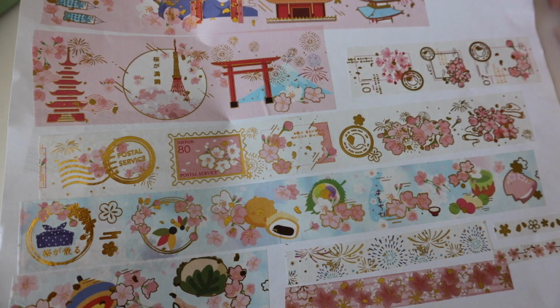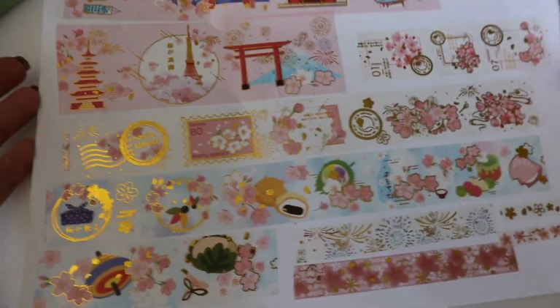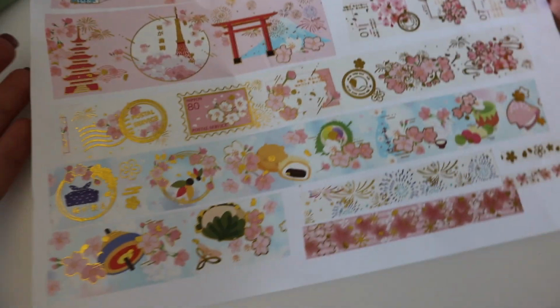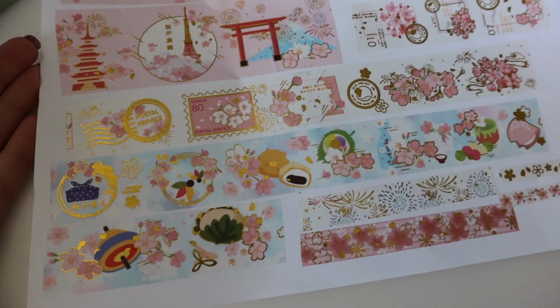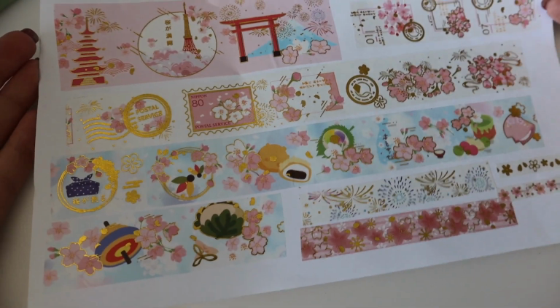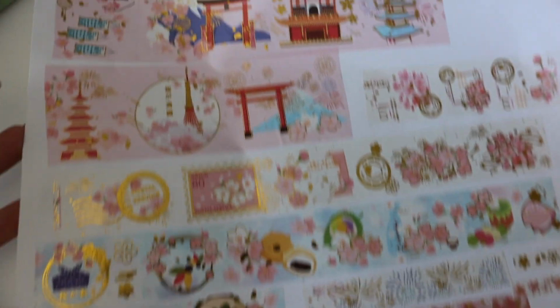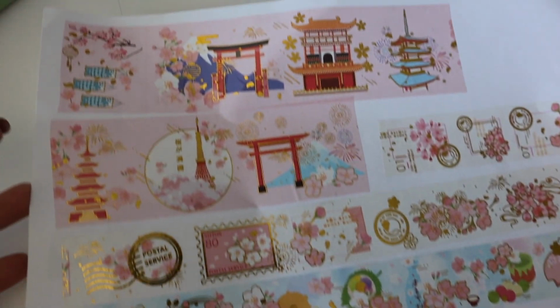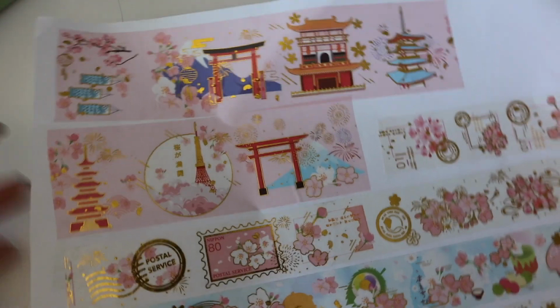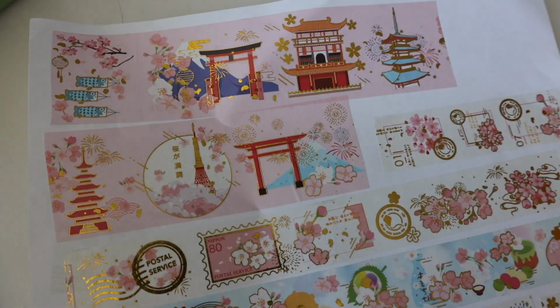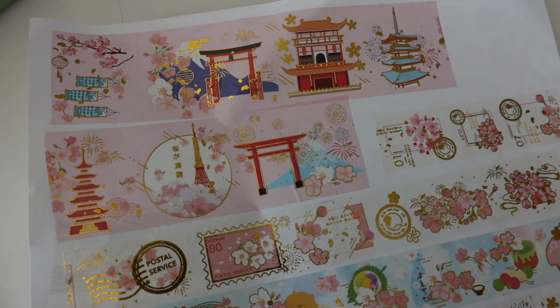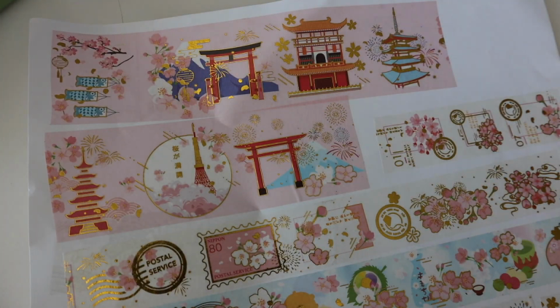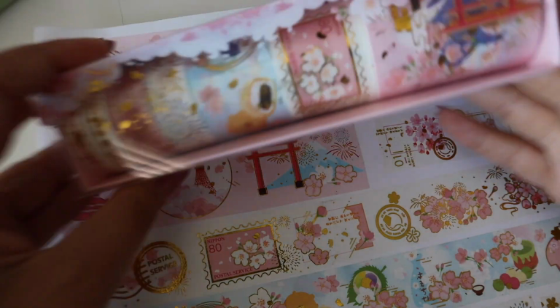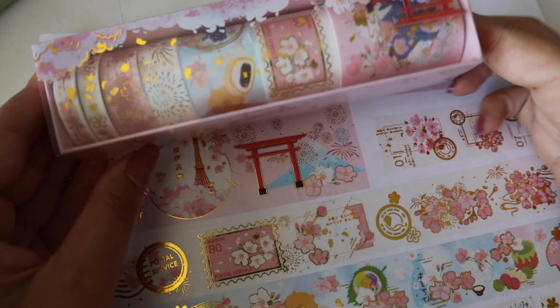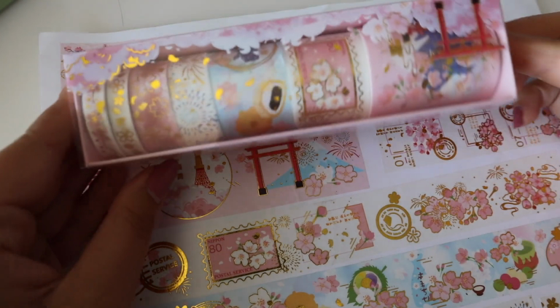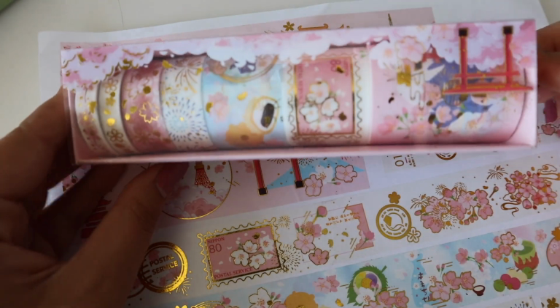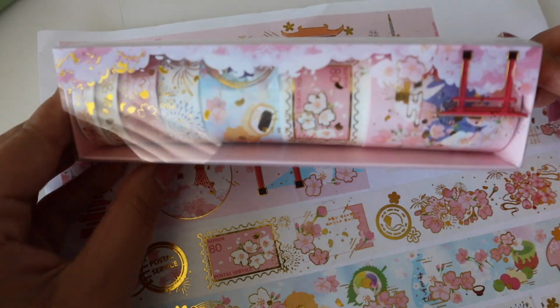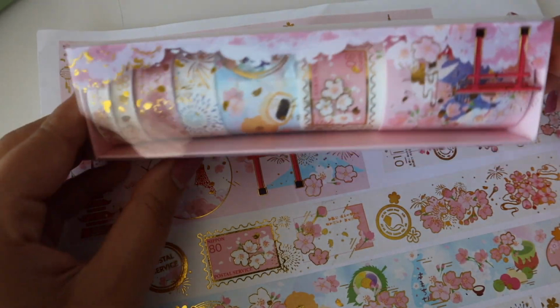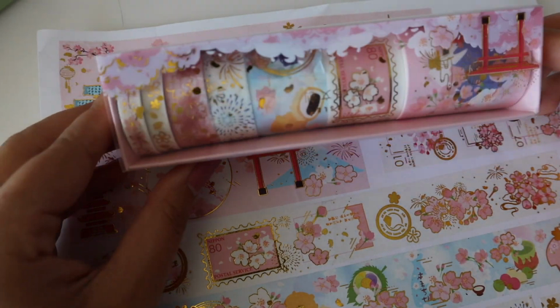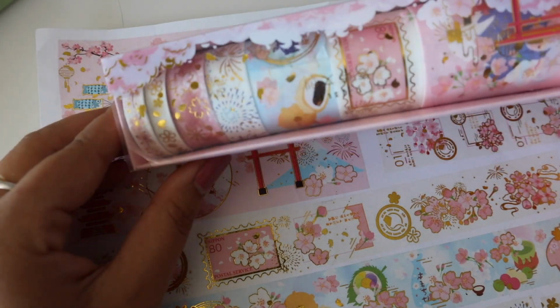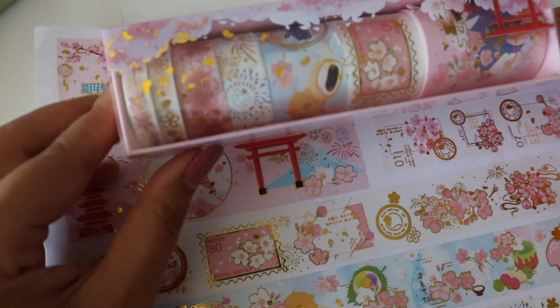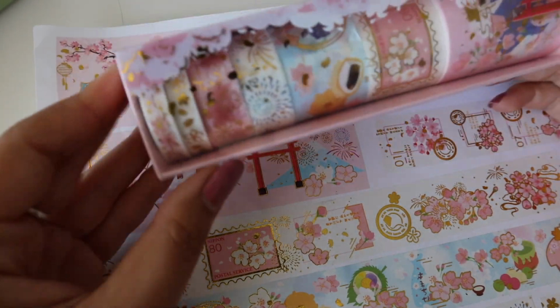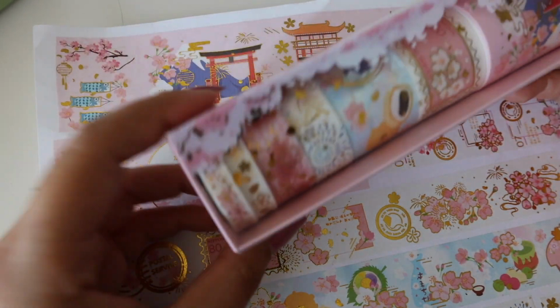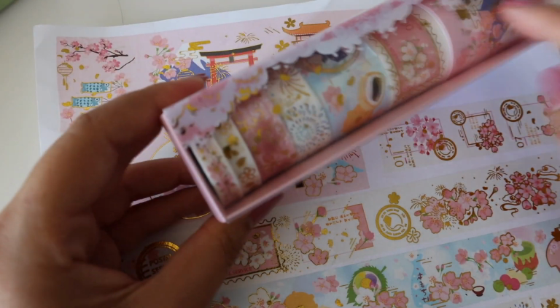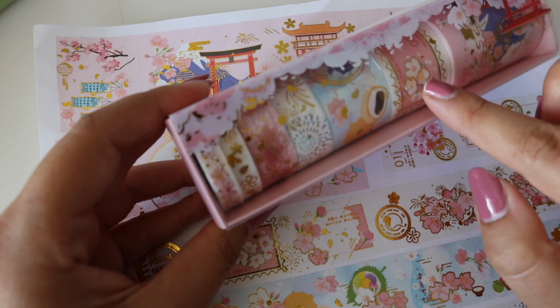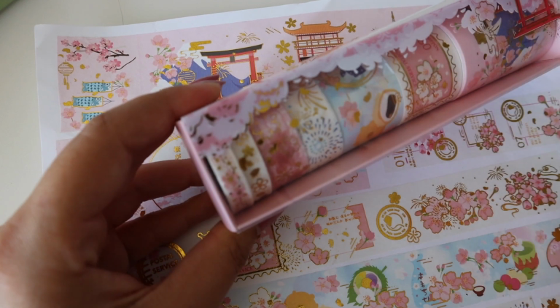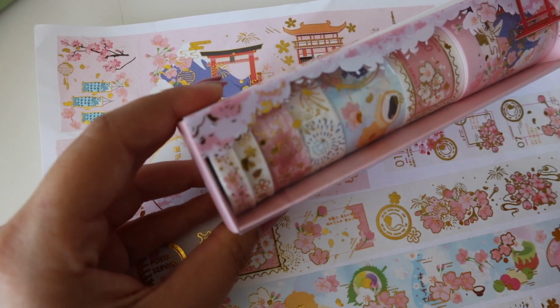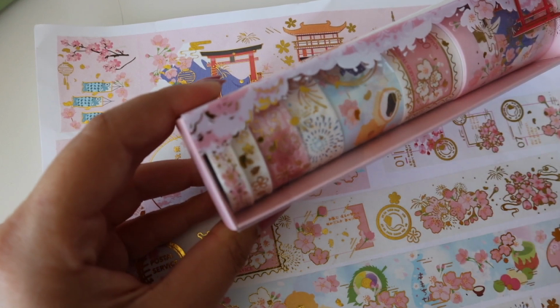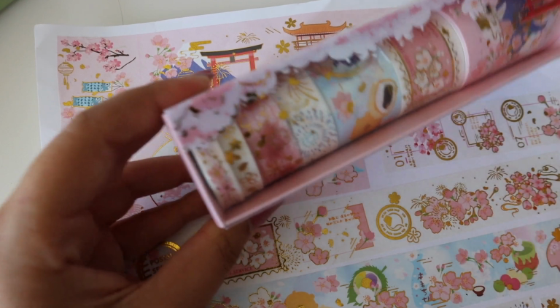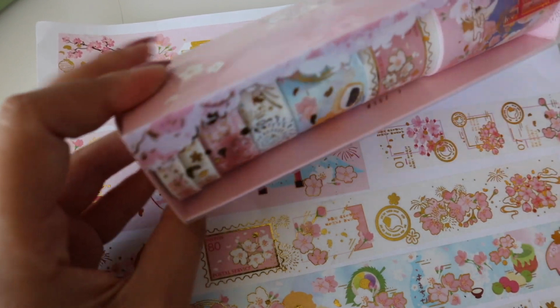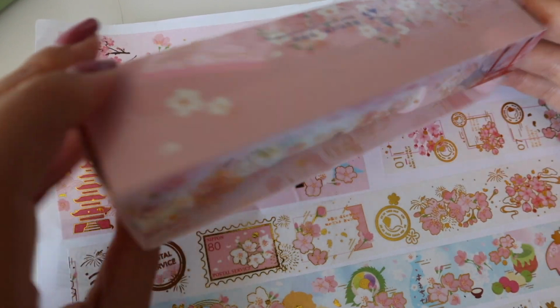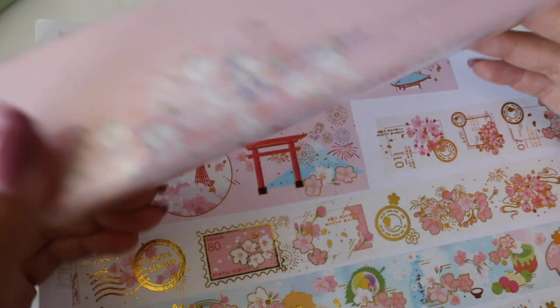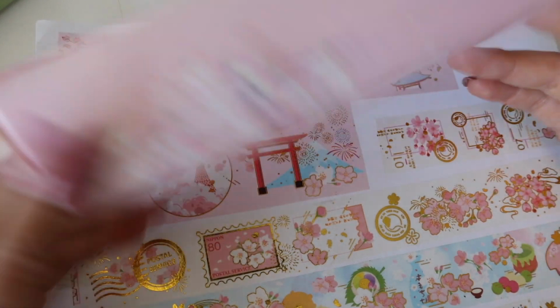This whole page is one washi set. There are so many washis in it — one, two, three, four, five, six, seven rolls of washis.